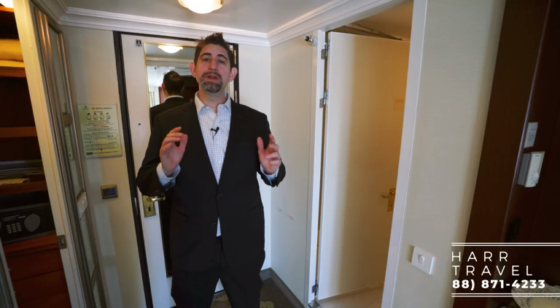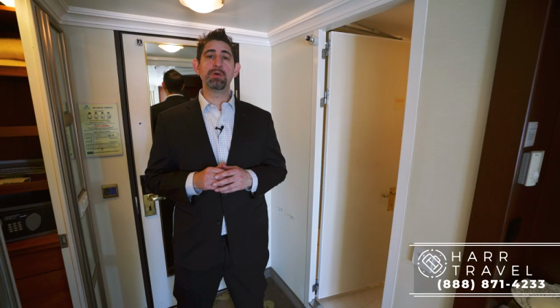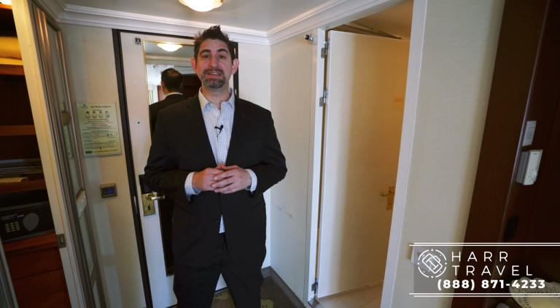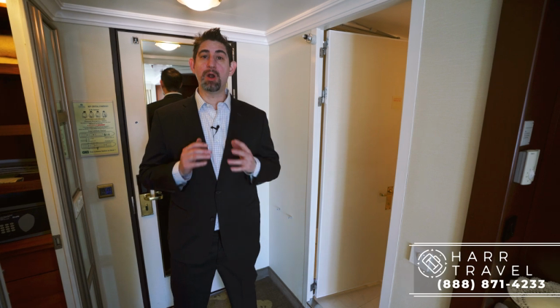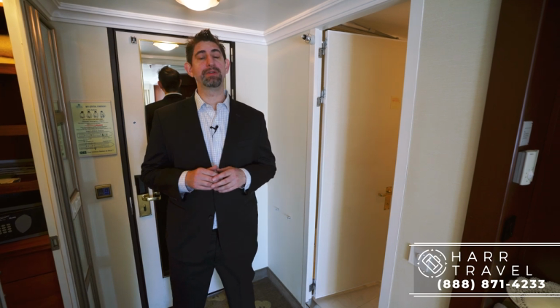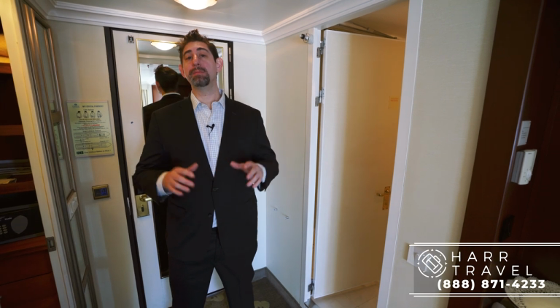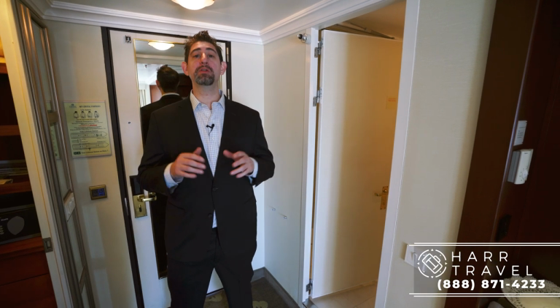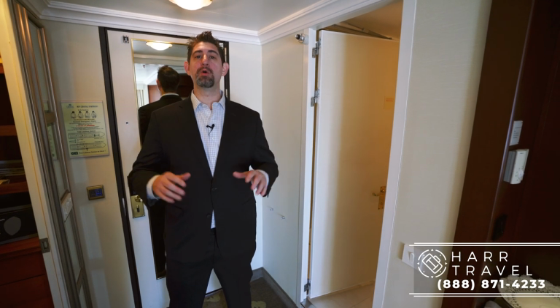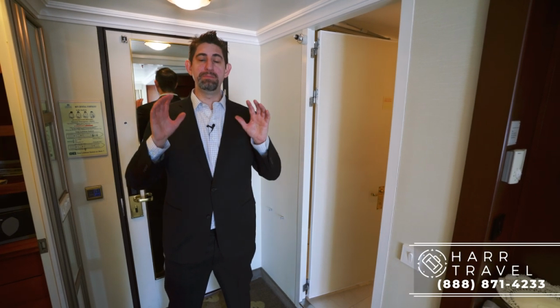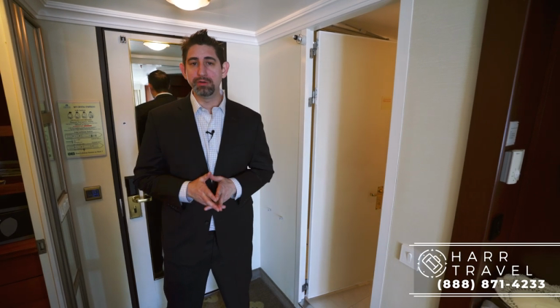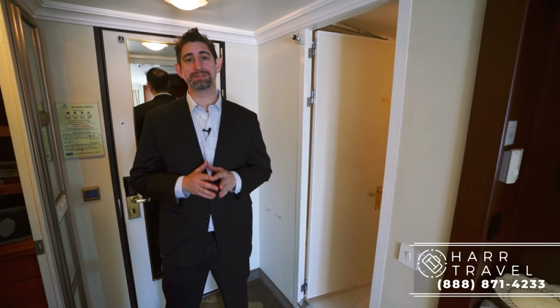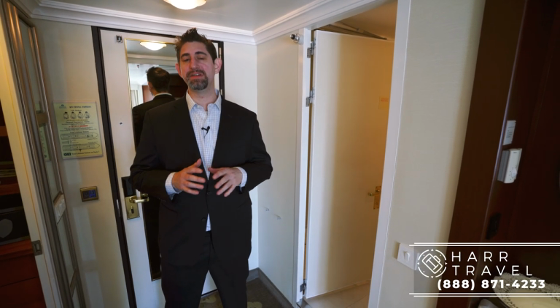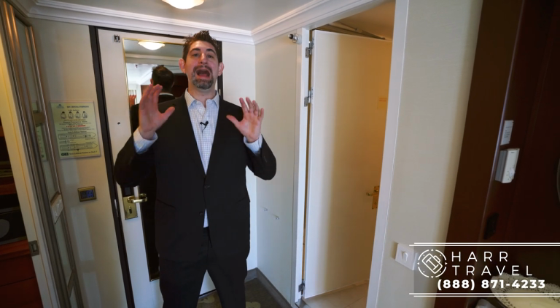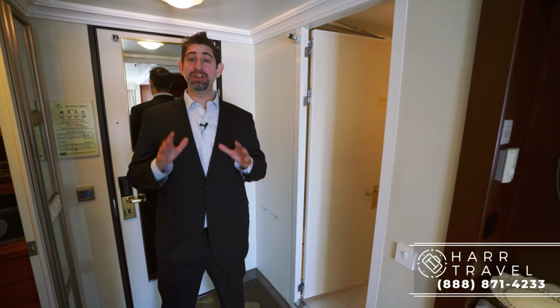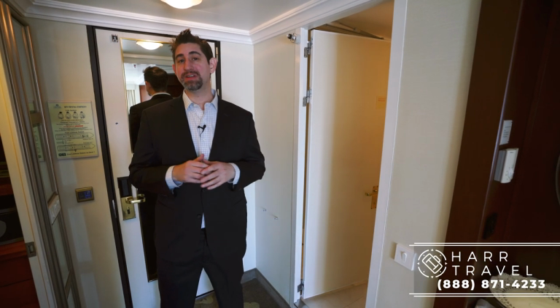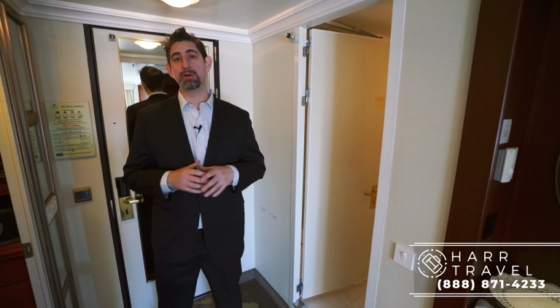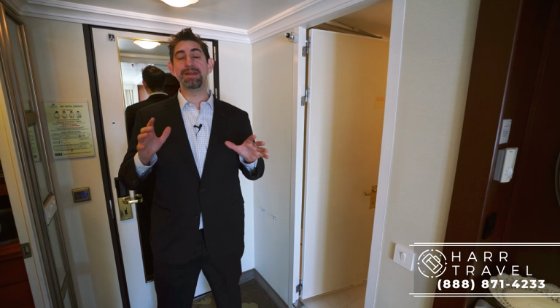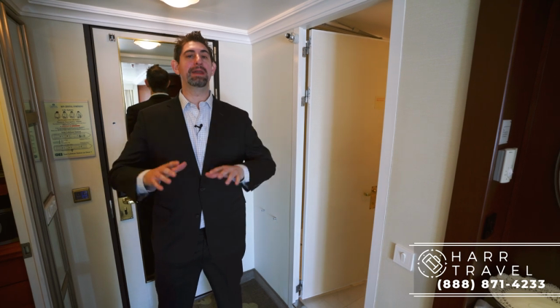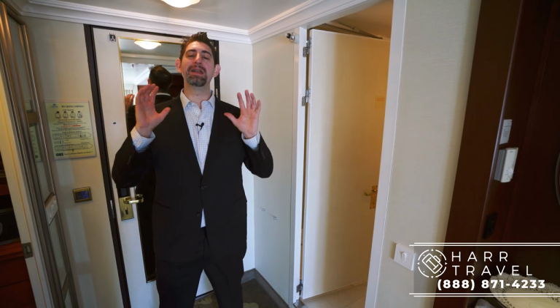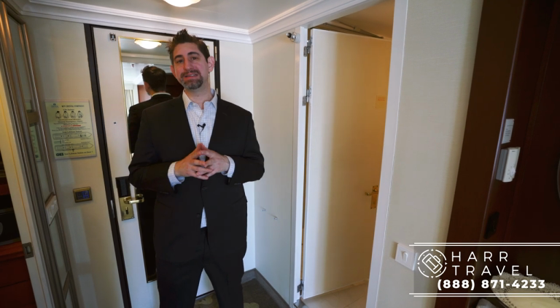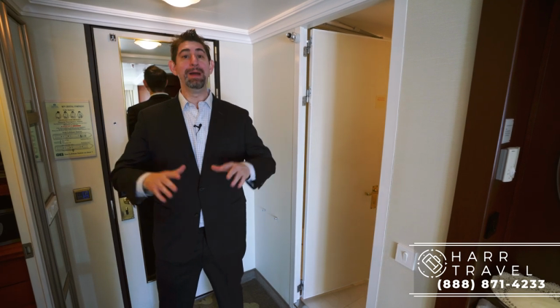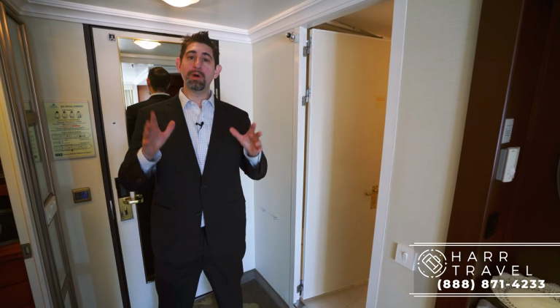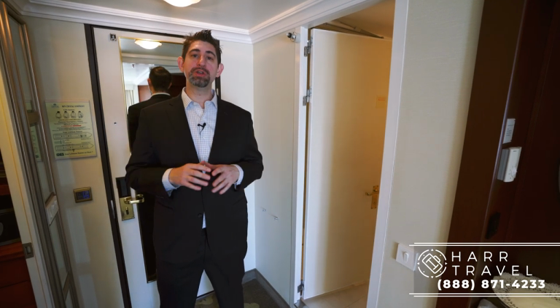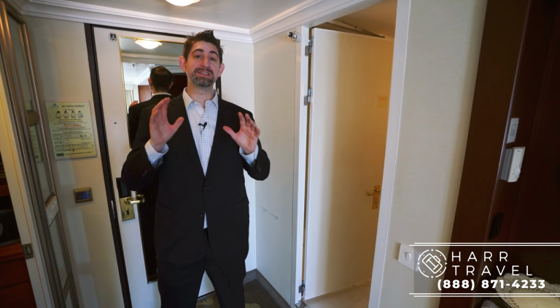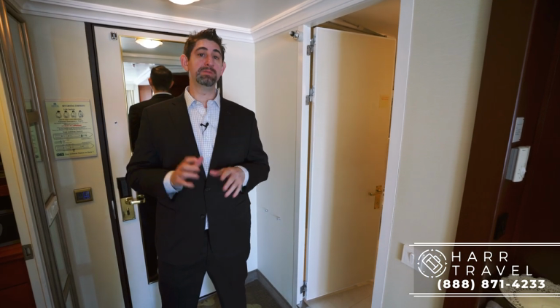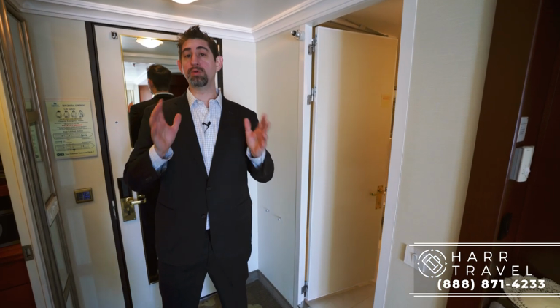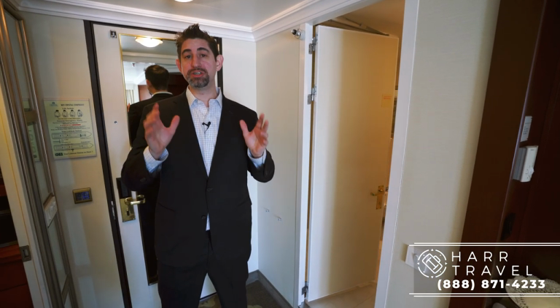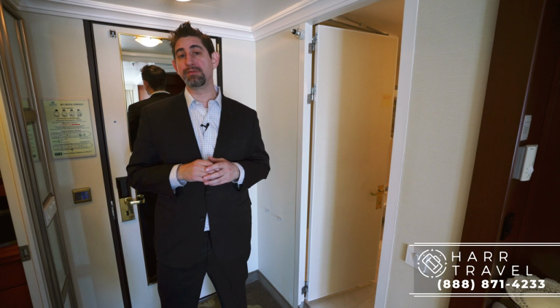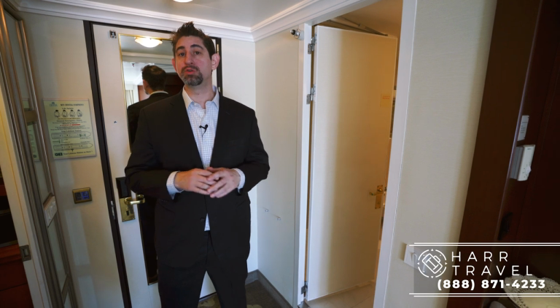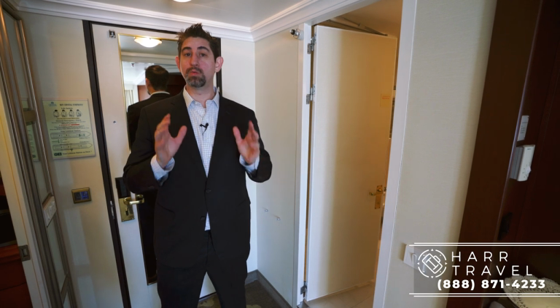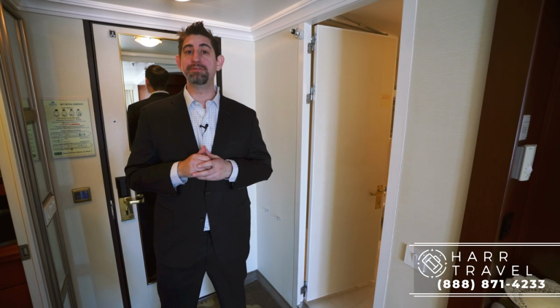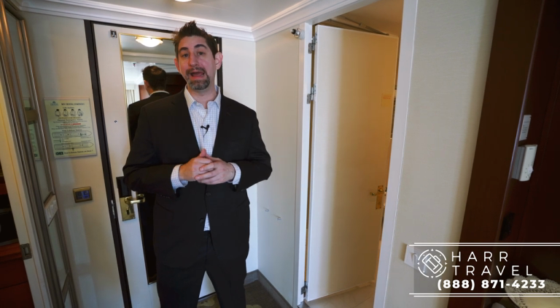Greetings everyone. This is Danny from hardtravel.com, and I'm currently on board the beautiful Crystal Symphony. I just finished sailing on her with my family, and we had an amazing time. I wanted to show you some of the state rooms, and then you can check out our full ship tour as well if you would like.